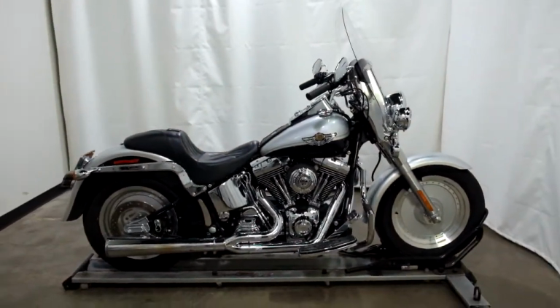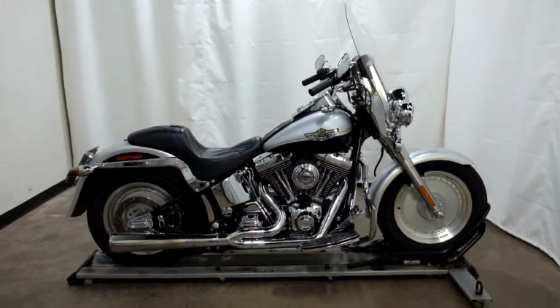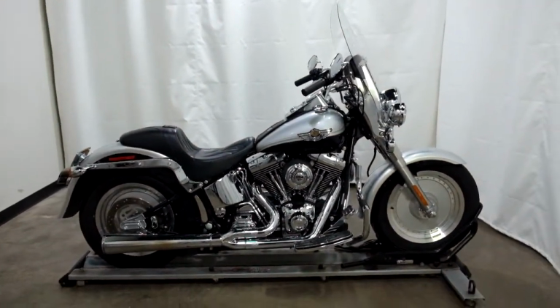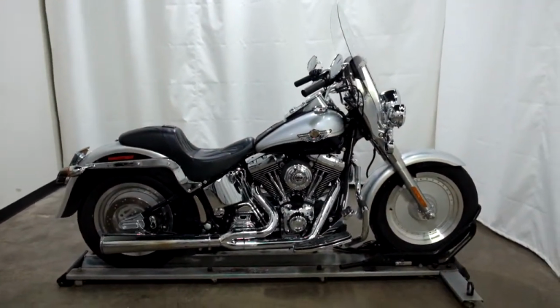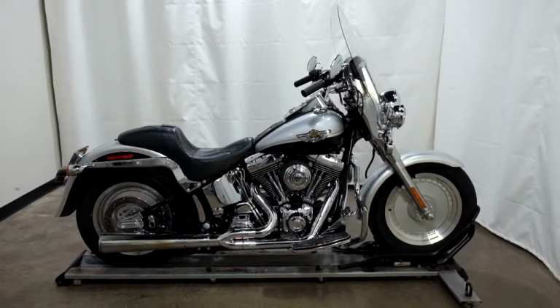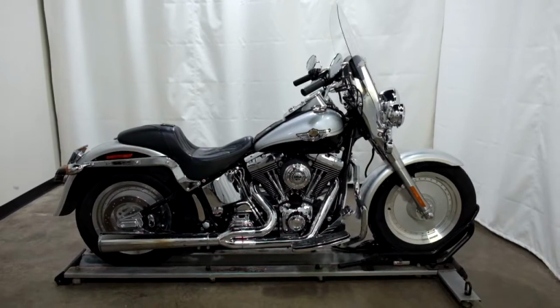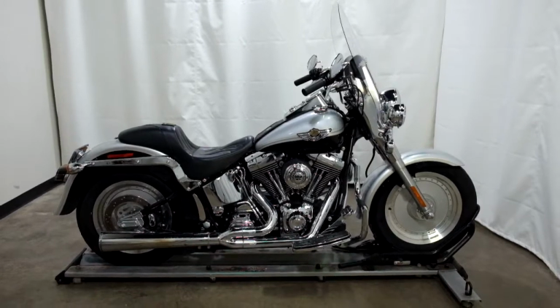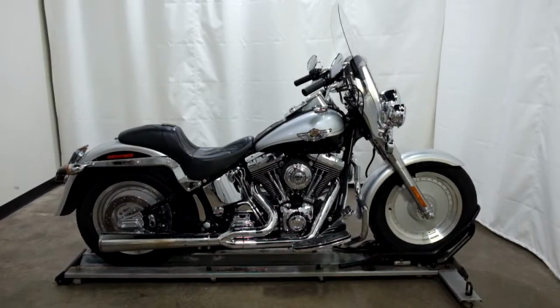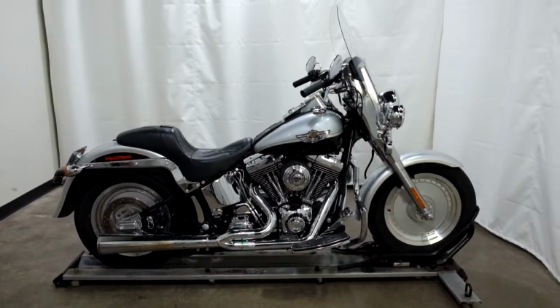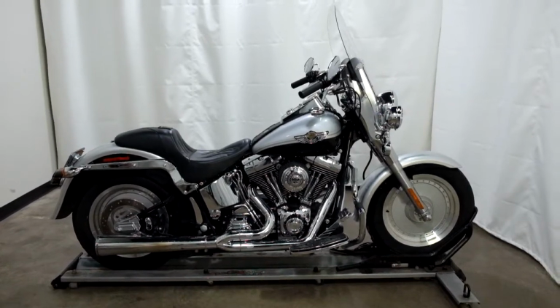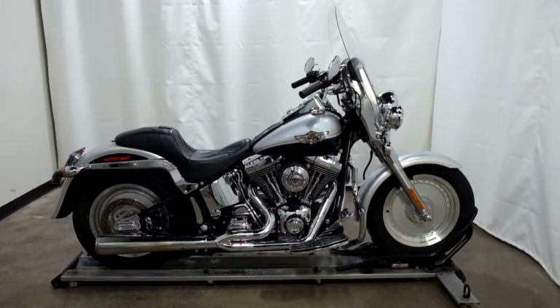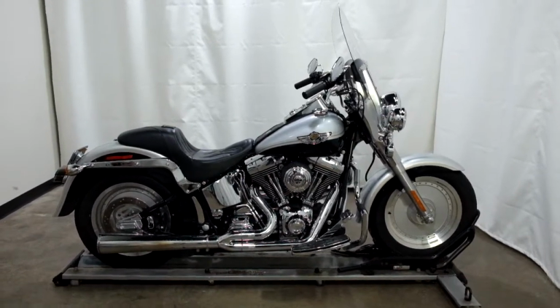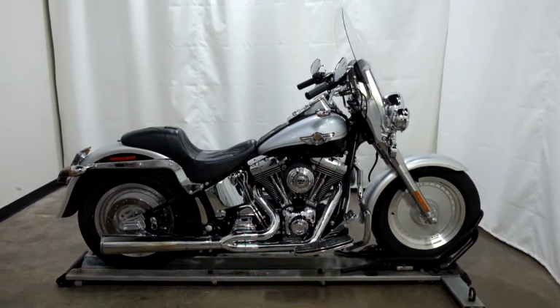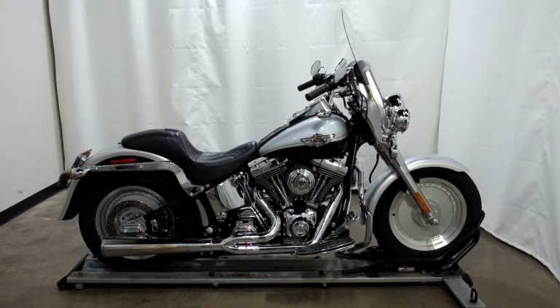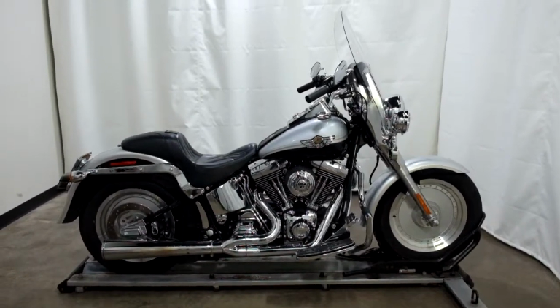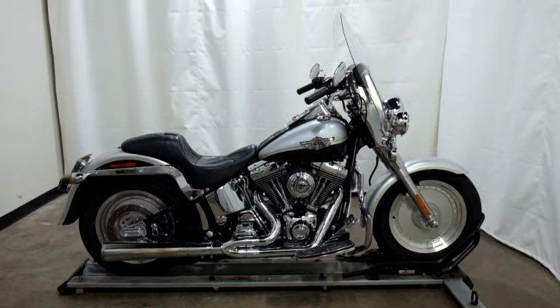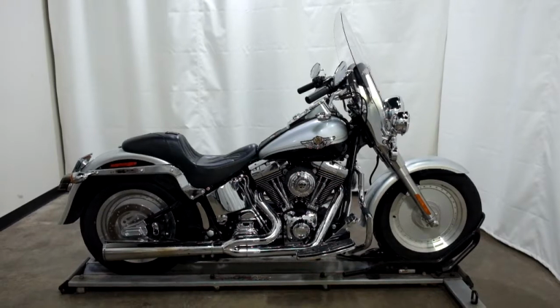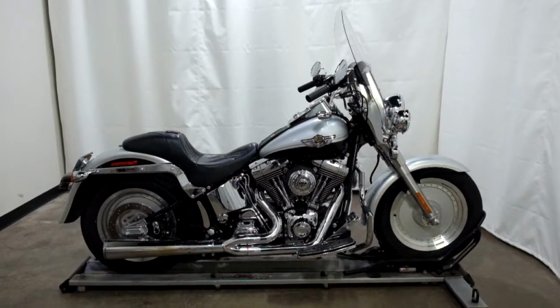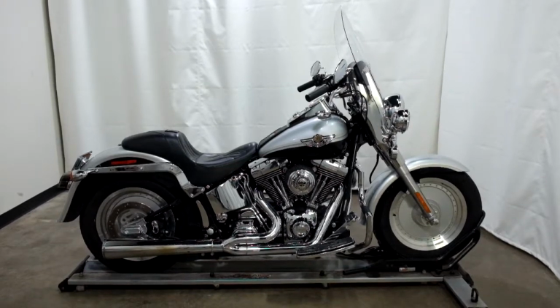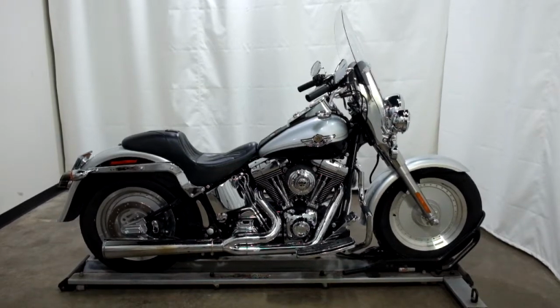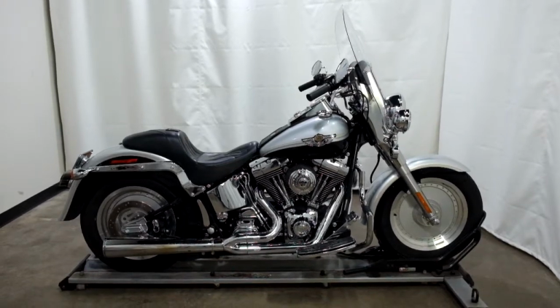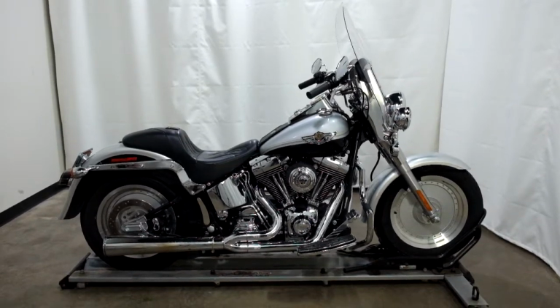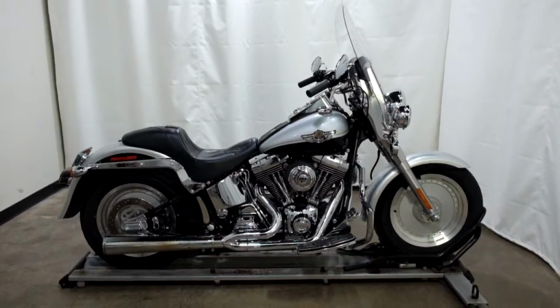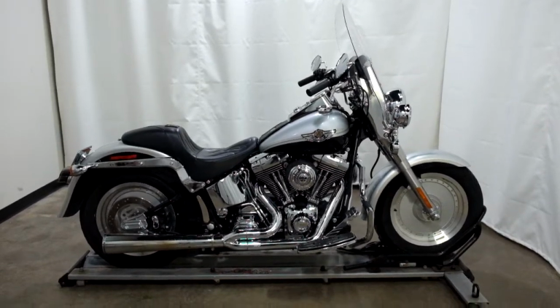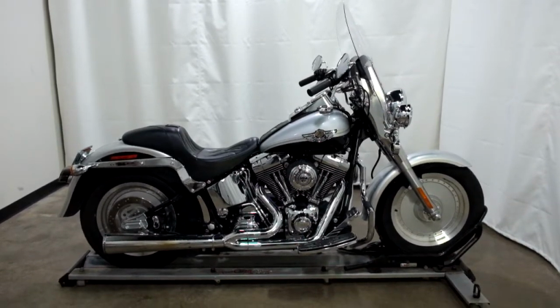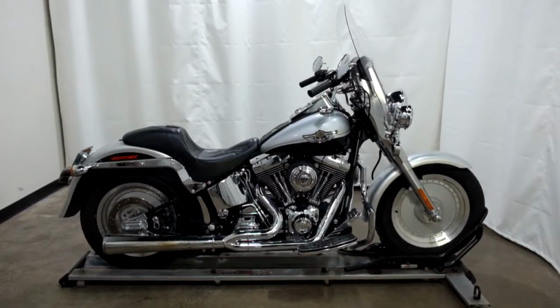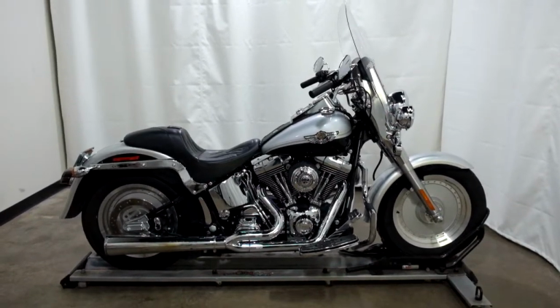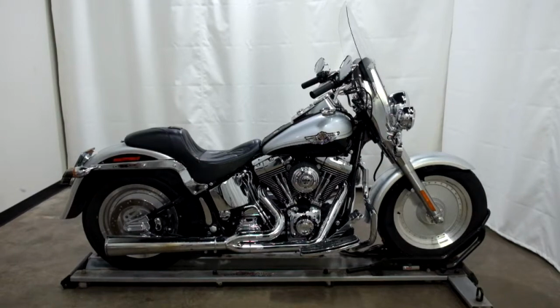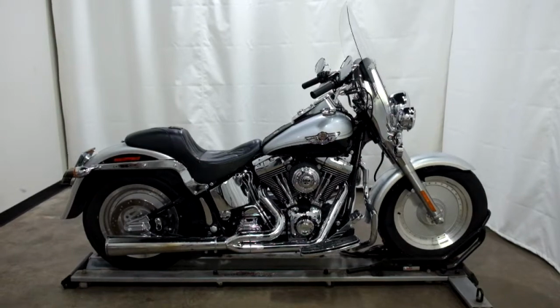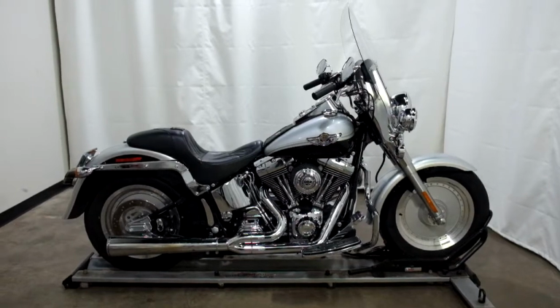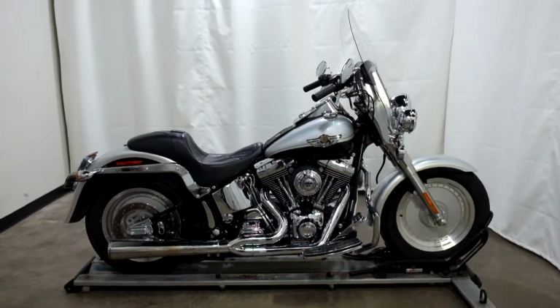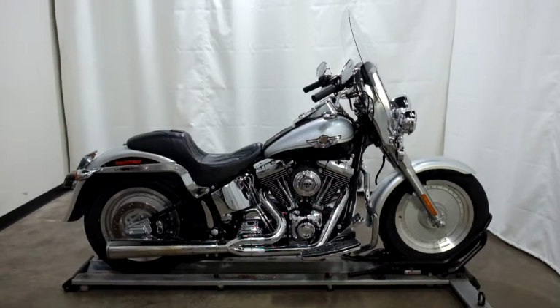This 2003 100th anniversary edition Harley Davidson Fatboy is an outlet motorcycle, which means it will be sold as-is. Thank you for shopping SimplyRideUSA.com.